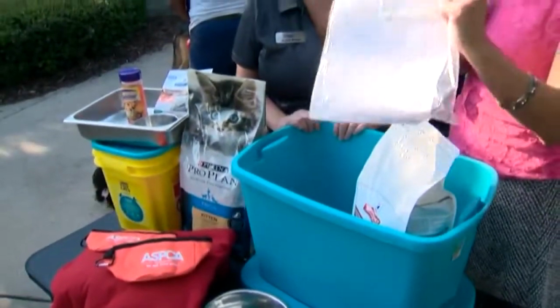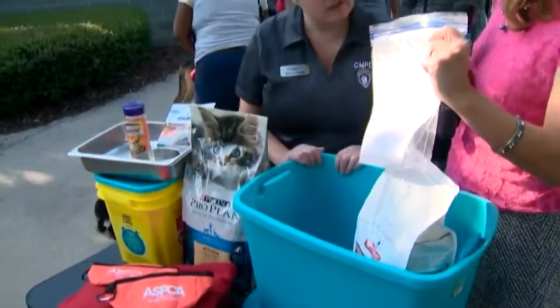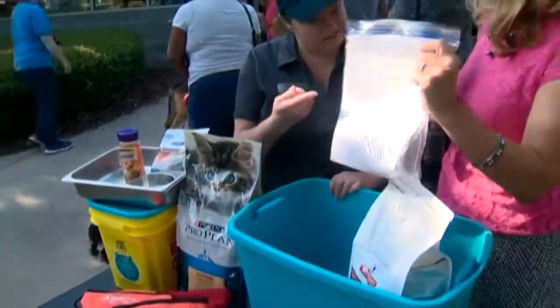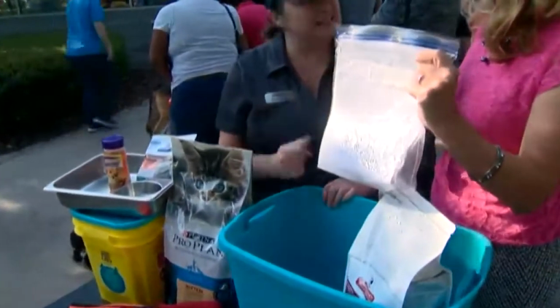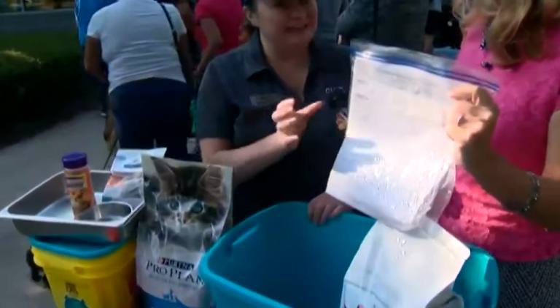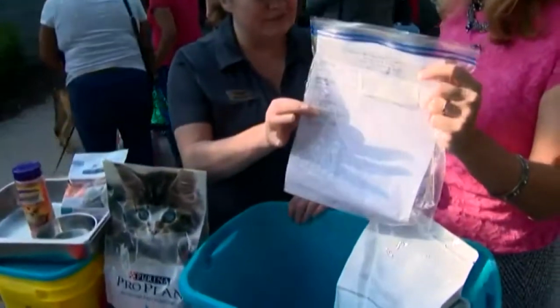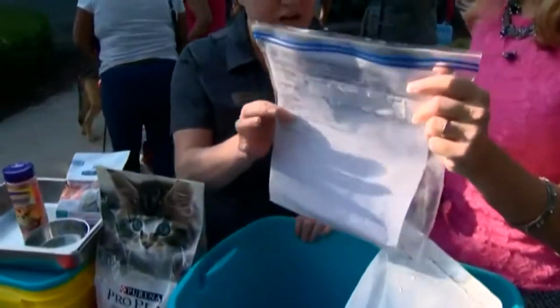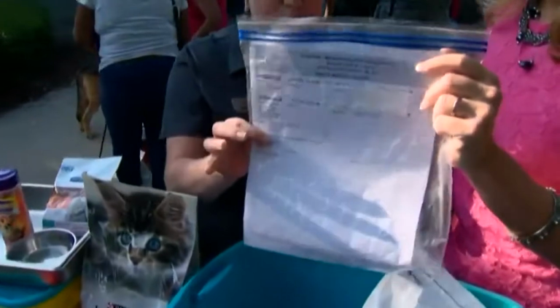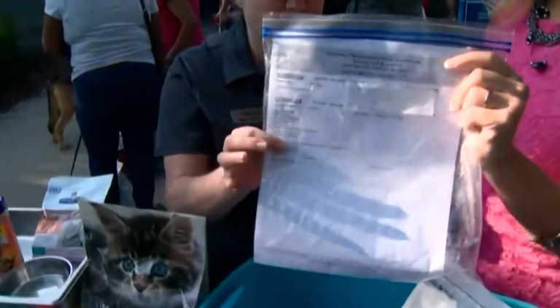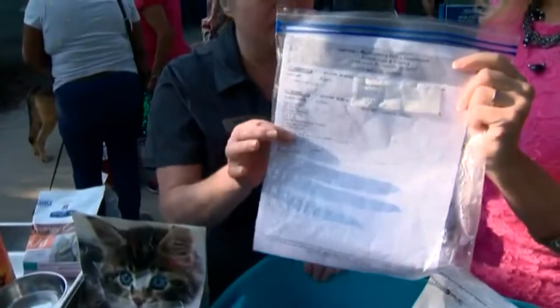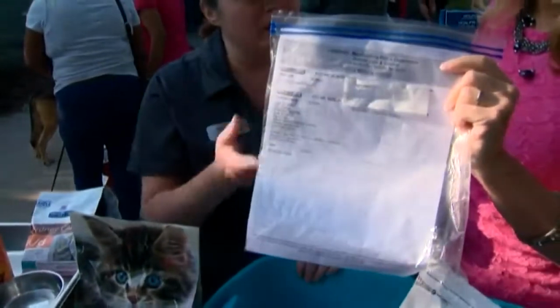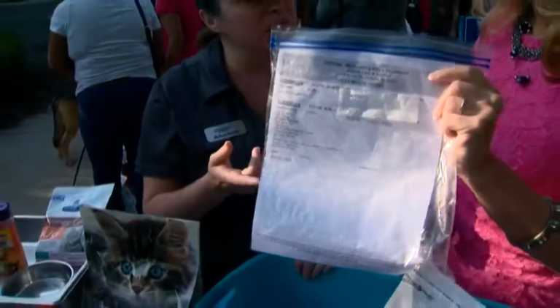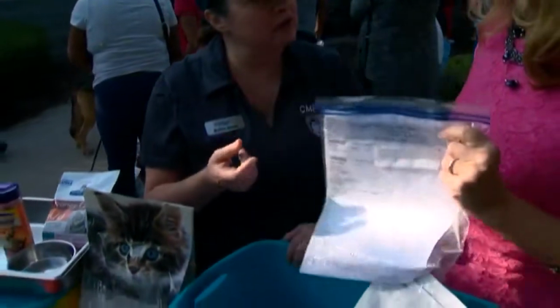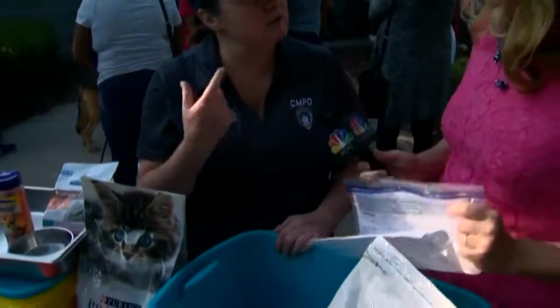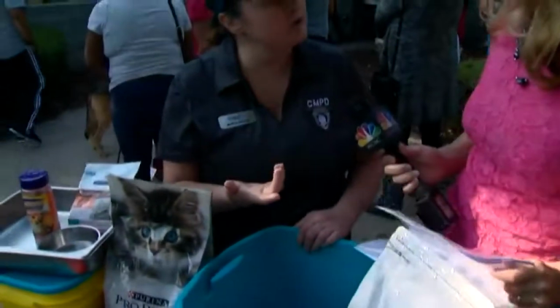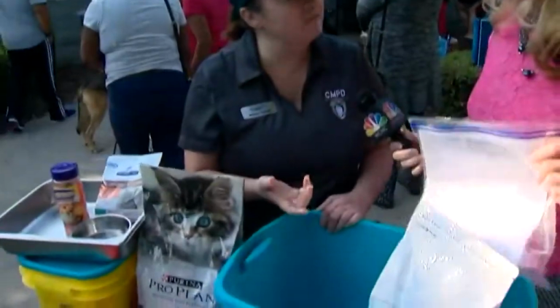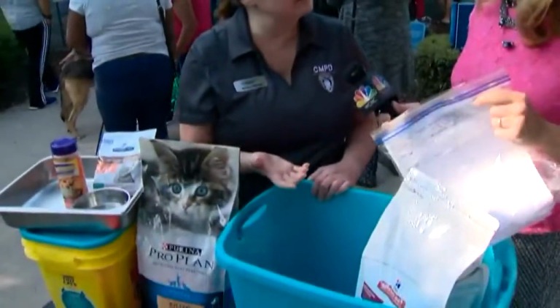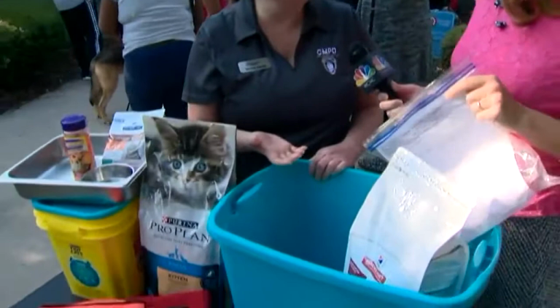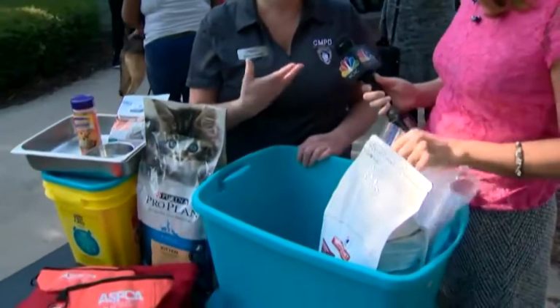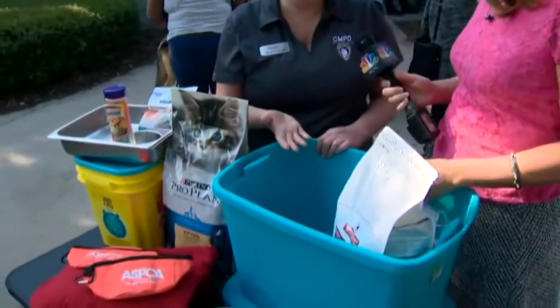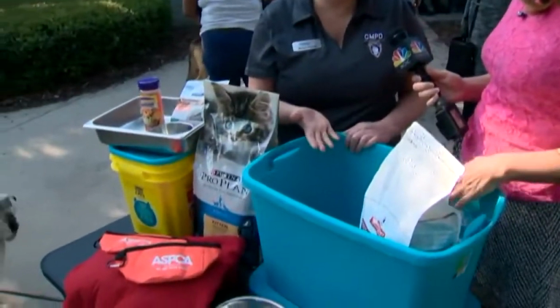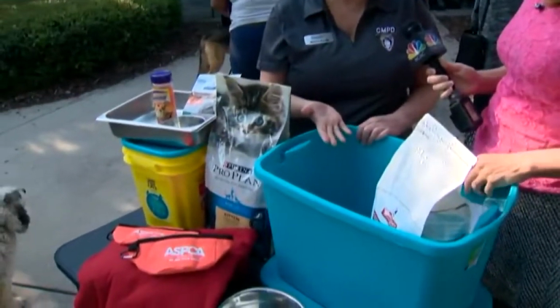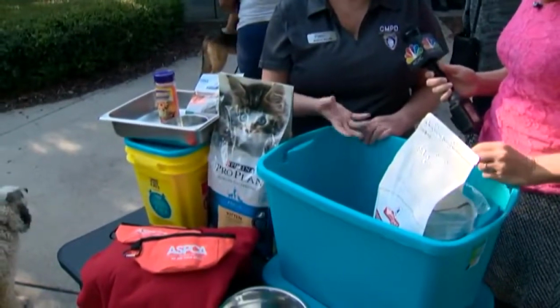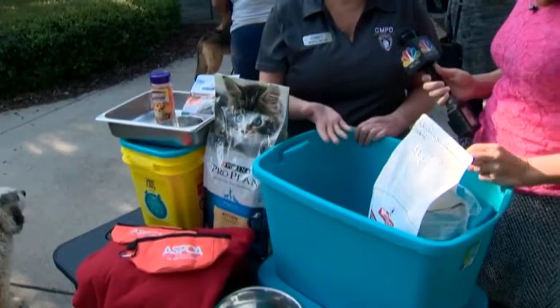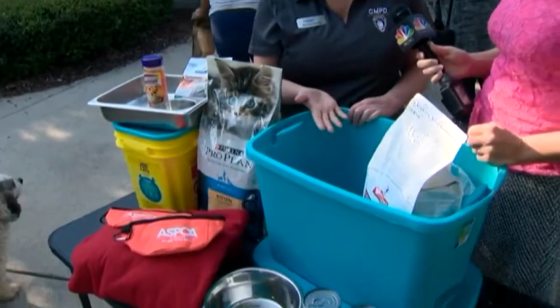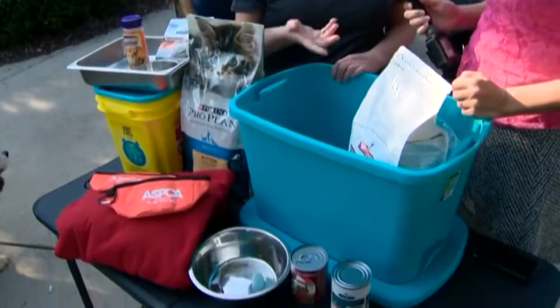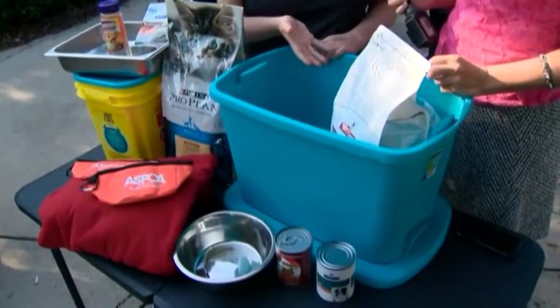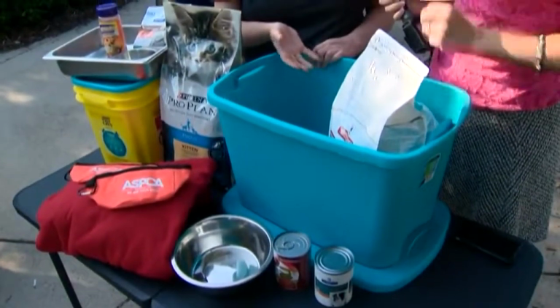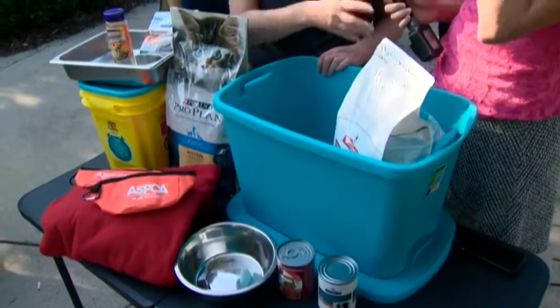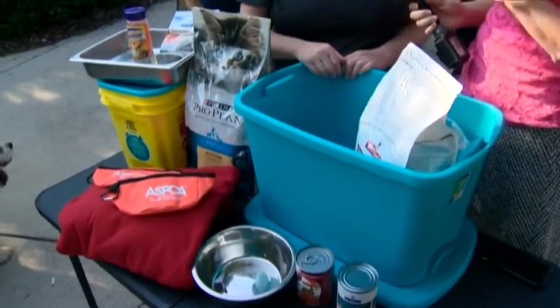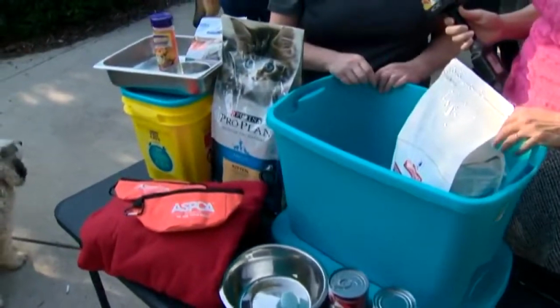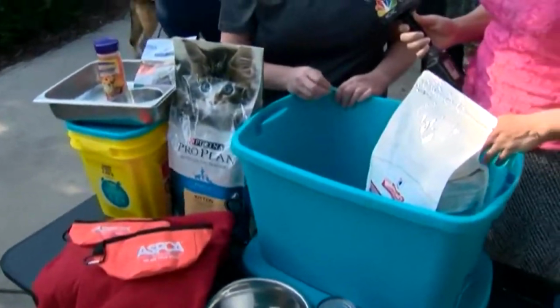The most important thing is the paperwork. Exactly — we have it here in a waterproof Ziploc bag. You want to have all your medical records, but most importantly your rabies vaccination record. You can call your veterinarian and they can usually email it to you. Print it out, put it in a Ziploc bag and keep that with you.